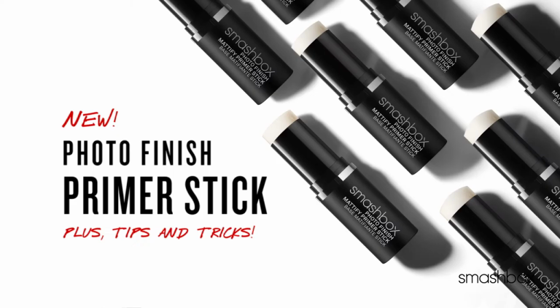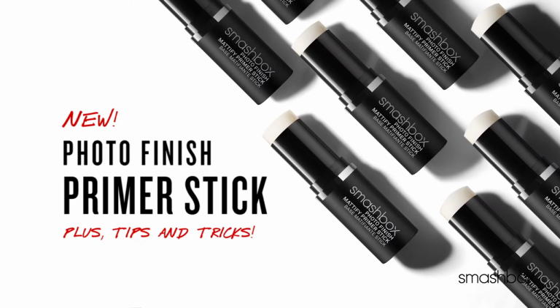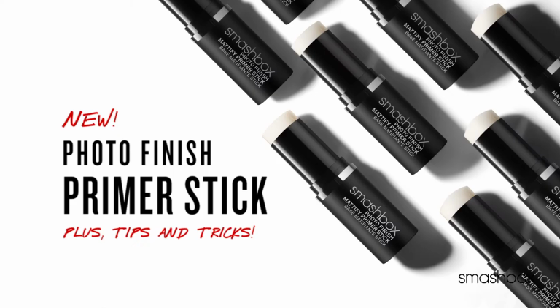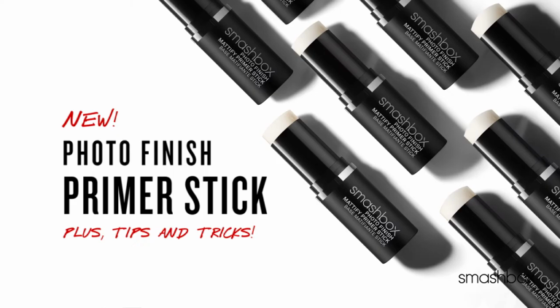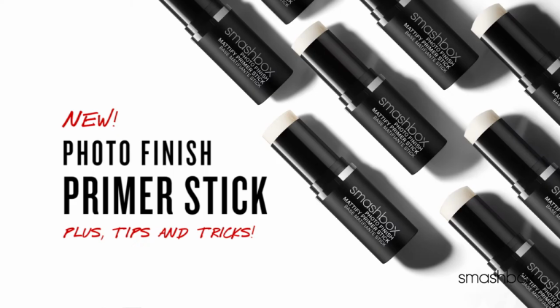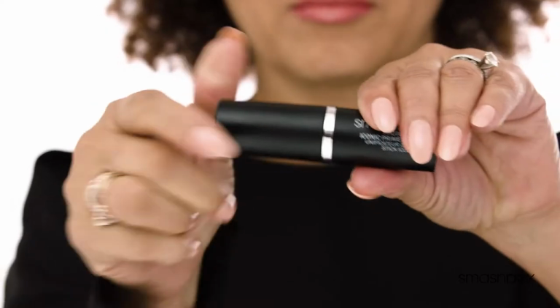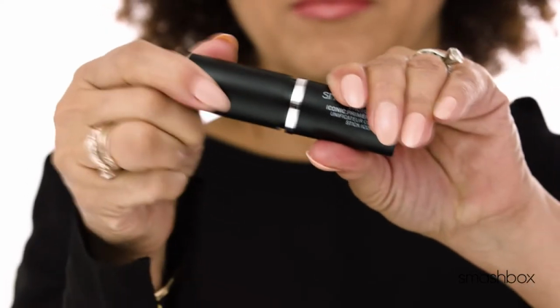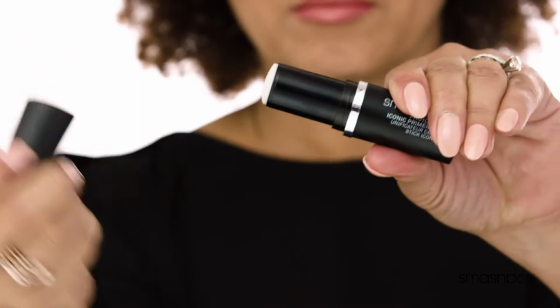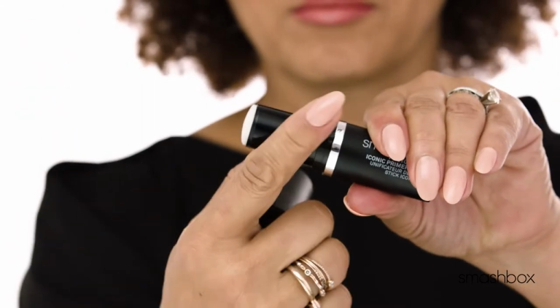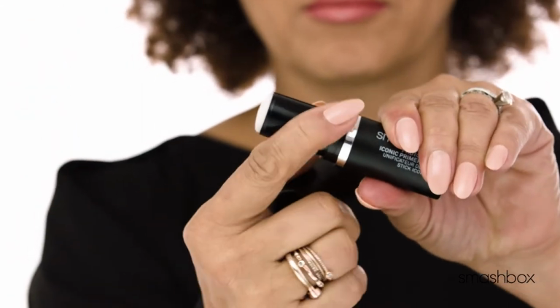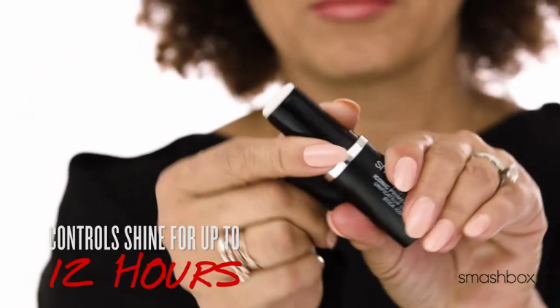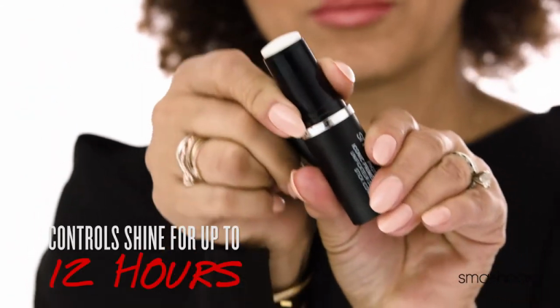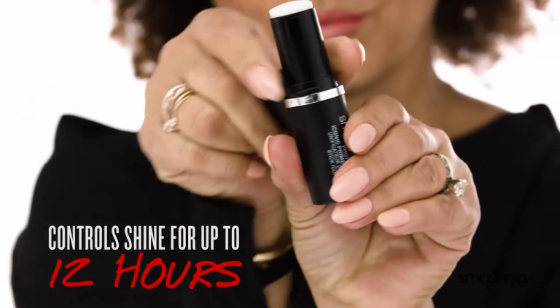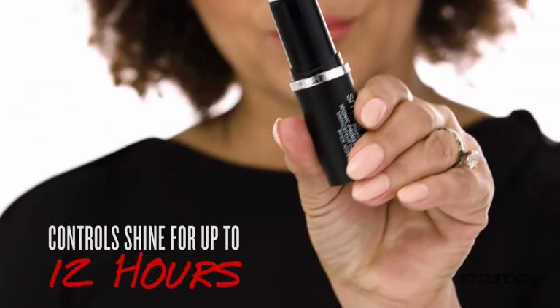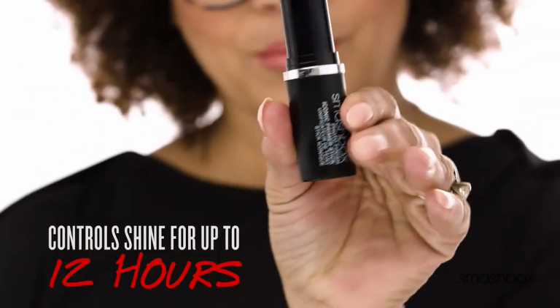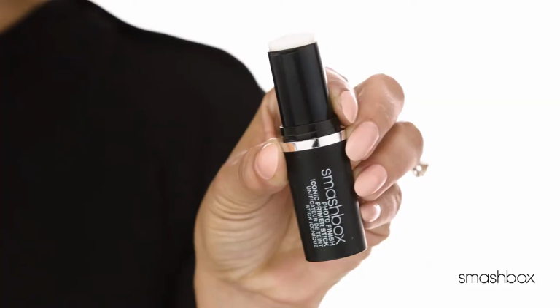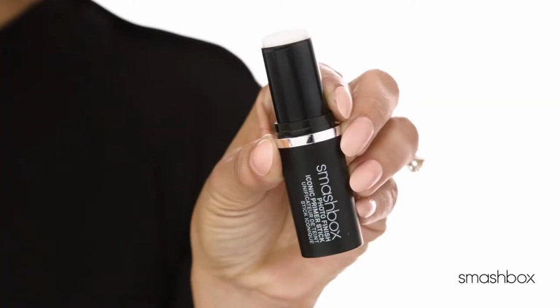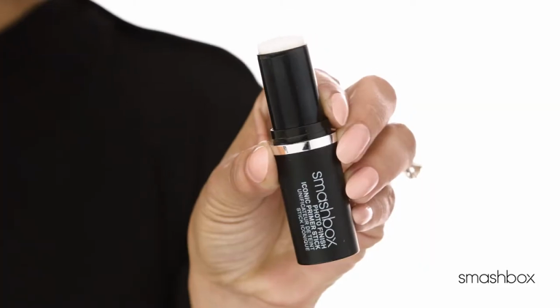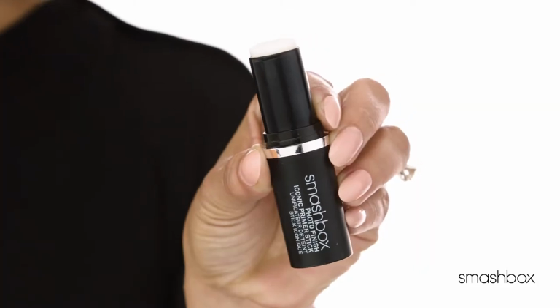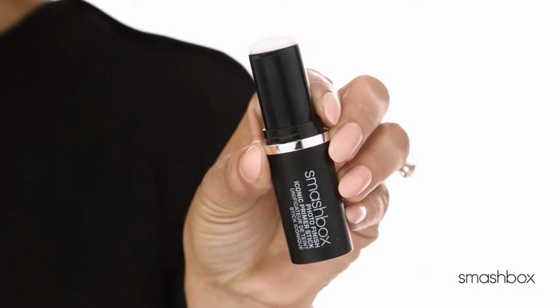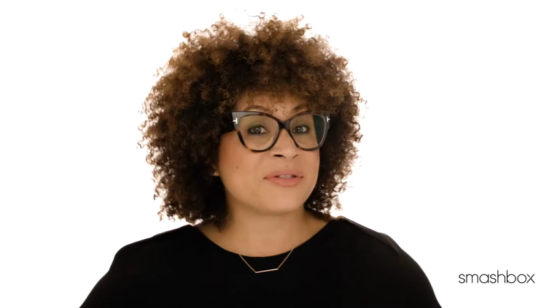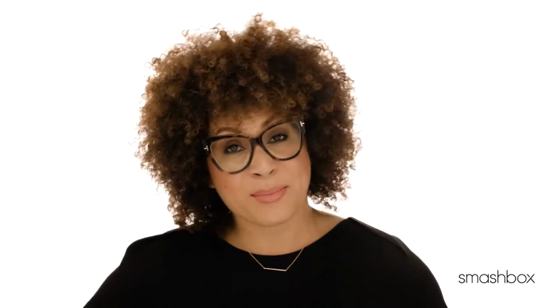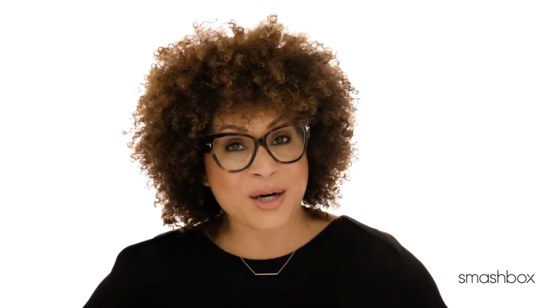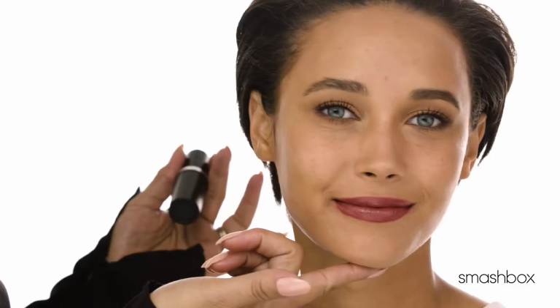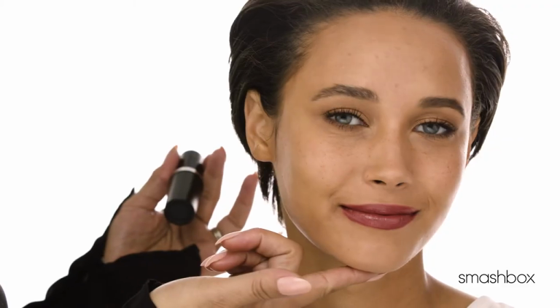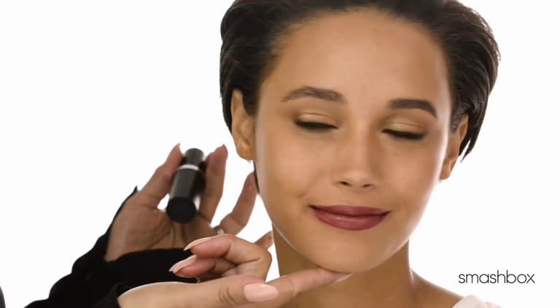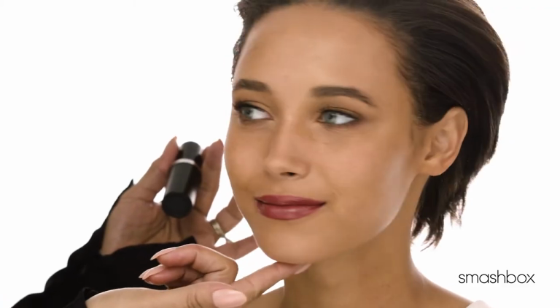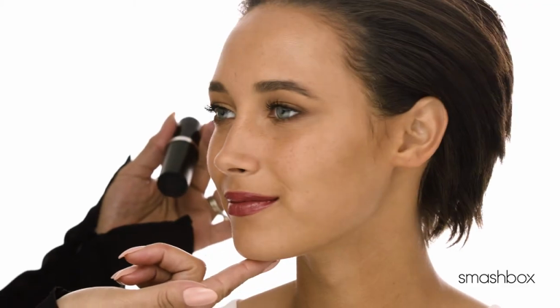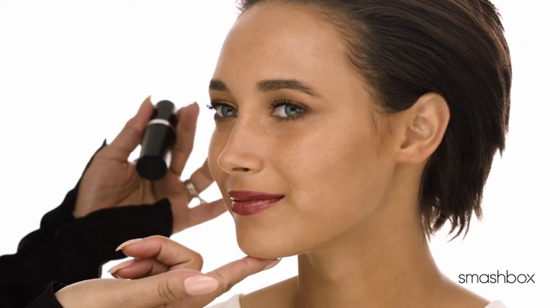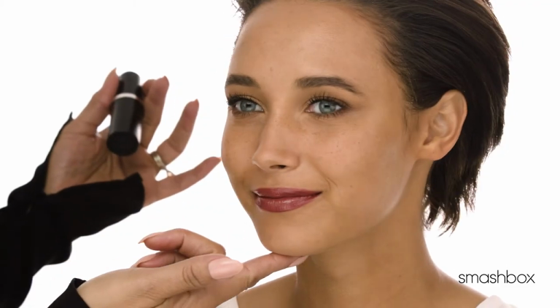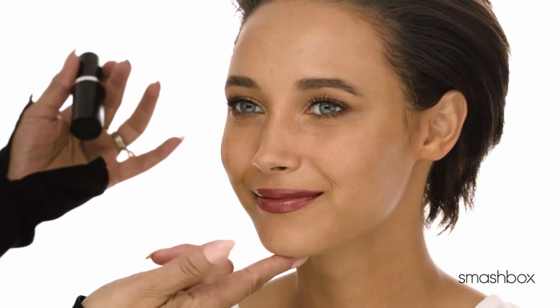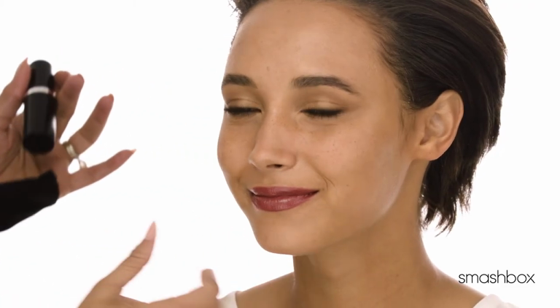Time to stick it to shine. This primer stick controls oil and shine for up to 12 hours. It immediately minimizes the appearance of lines and pores, and 94% said that it blurred imperfections.